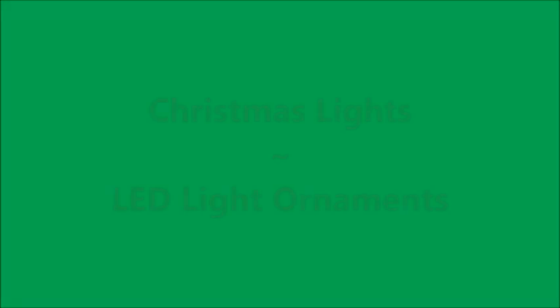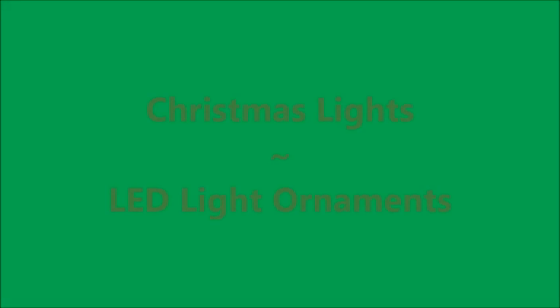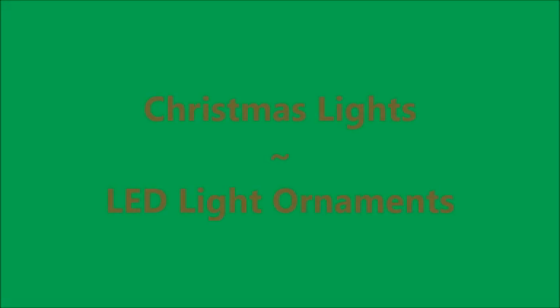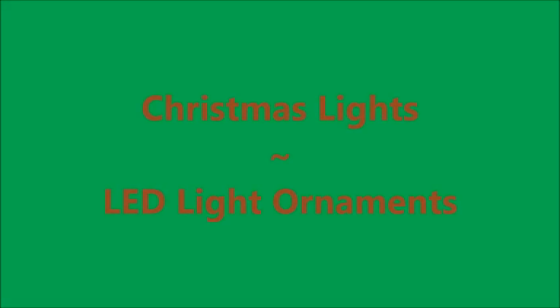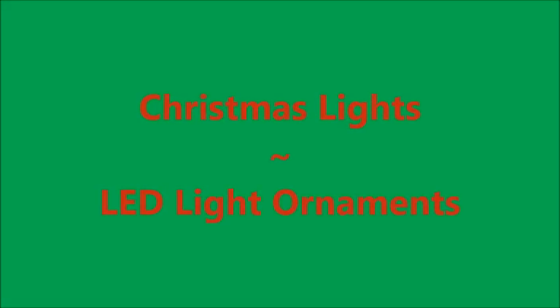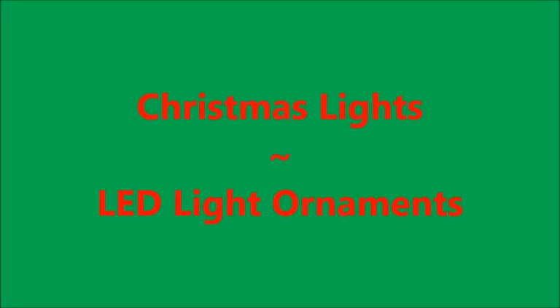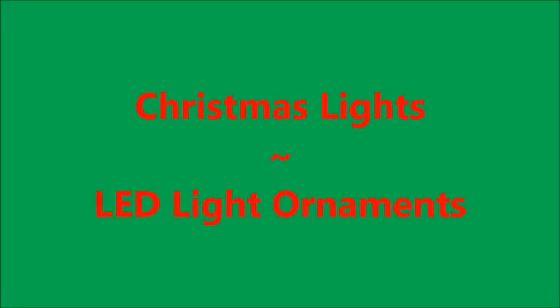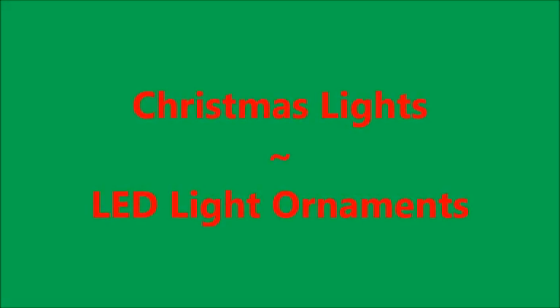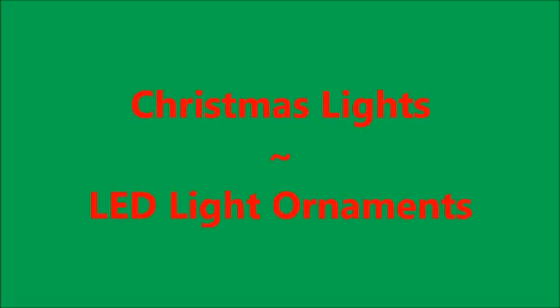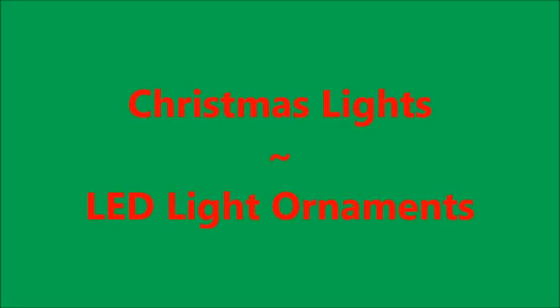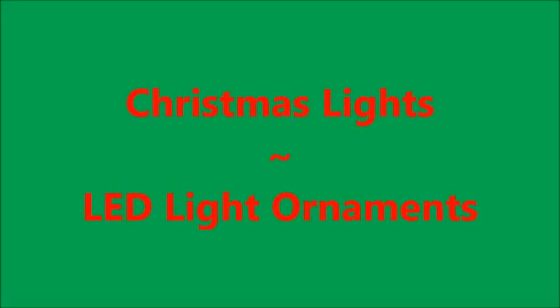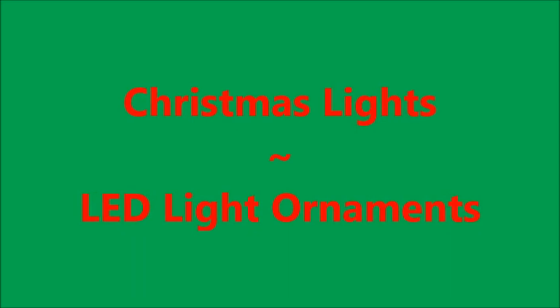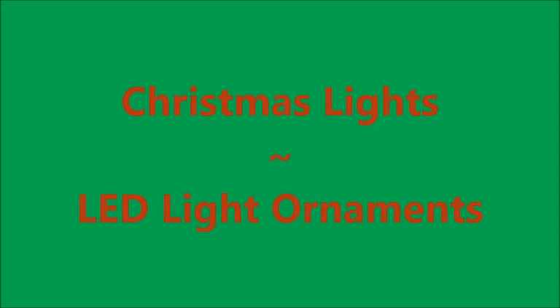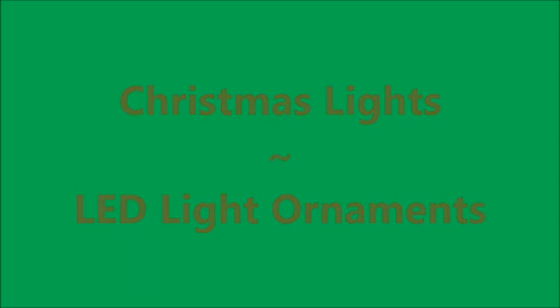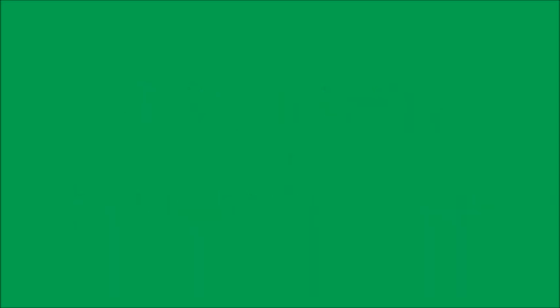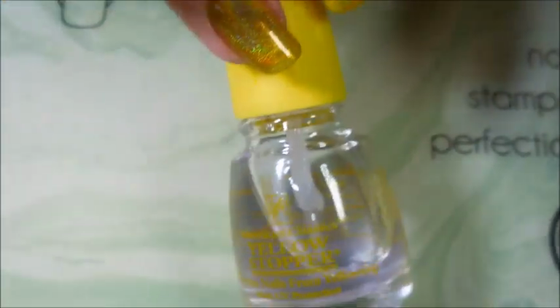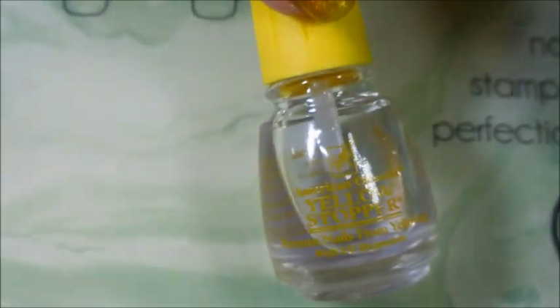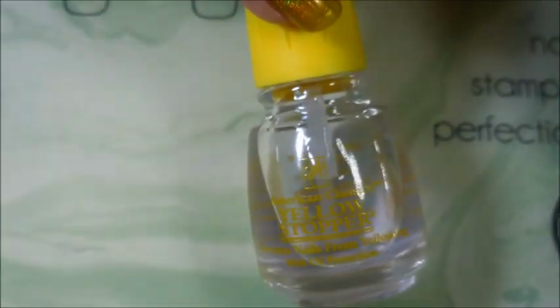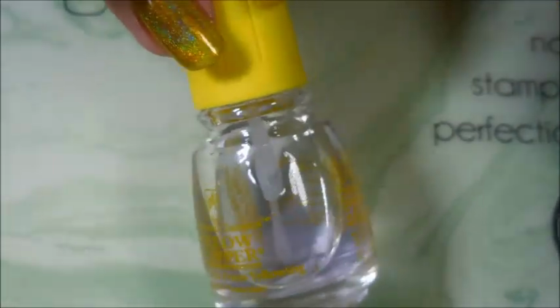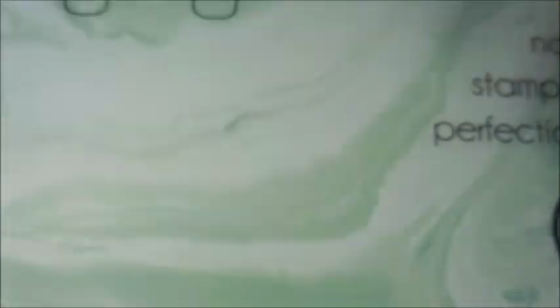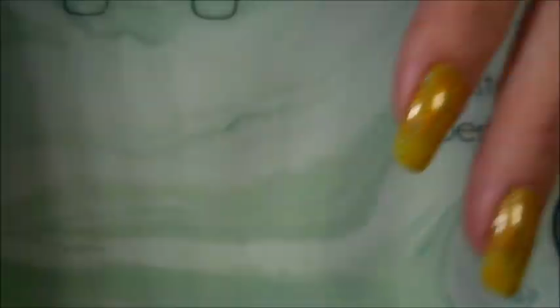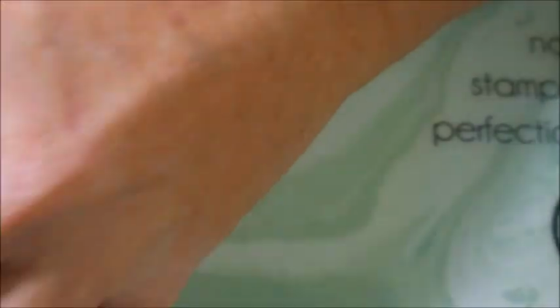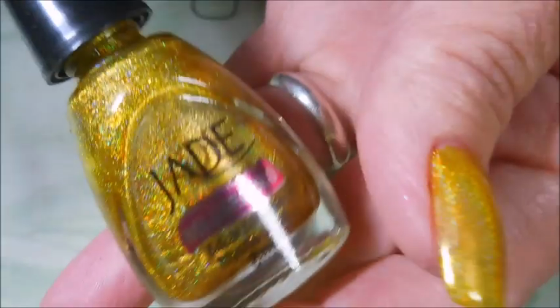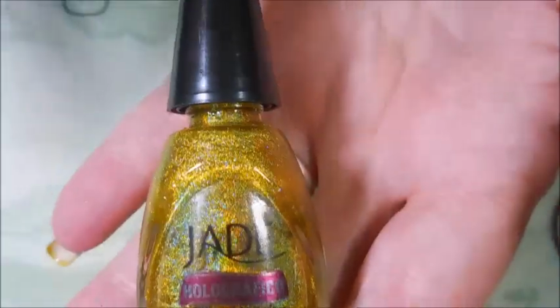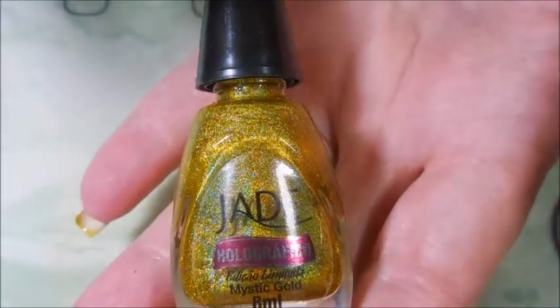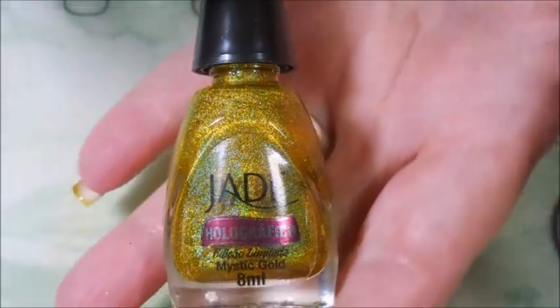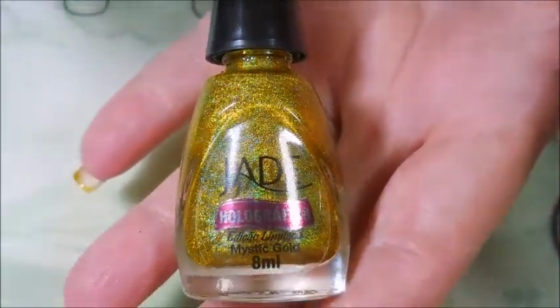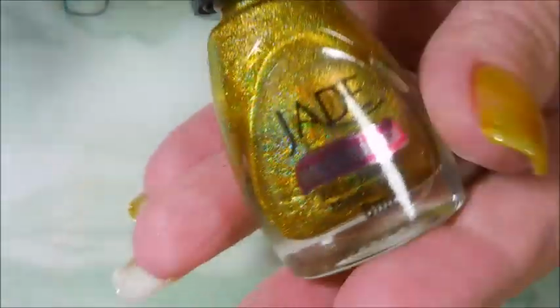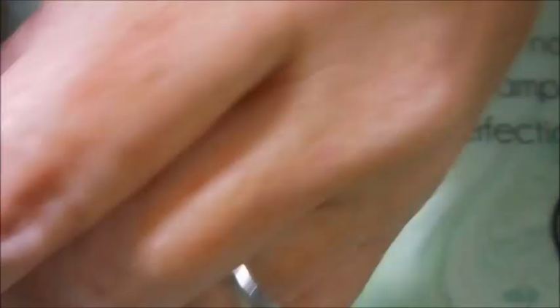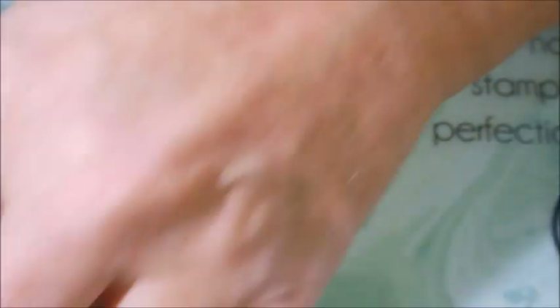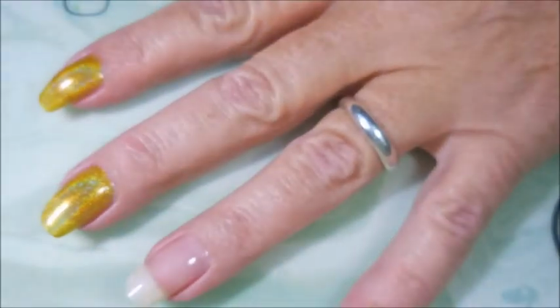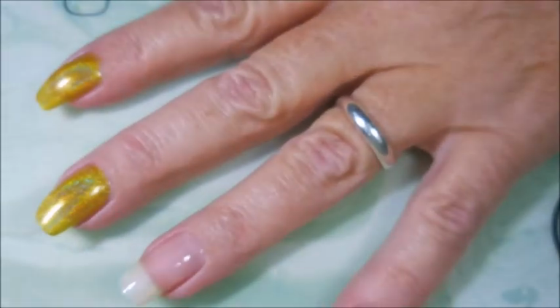Hello my friend and welcome to my channel. Today I've got Christmas Lights by Starley and I'm going to do some lead lighting ornaments on it. I have started off with Yellow Stopper and here is Jade Mystic Gold — it's a hollow polish.